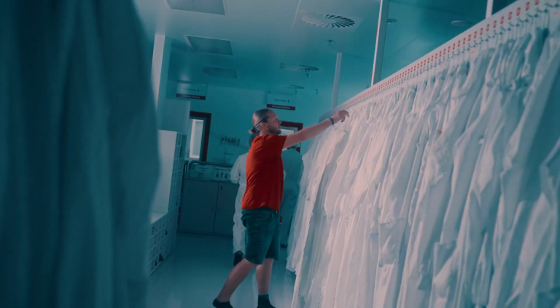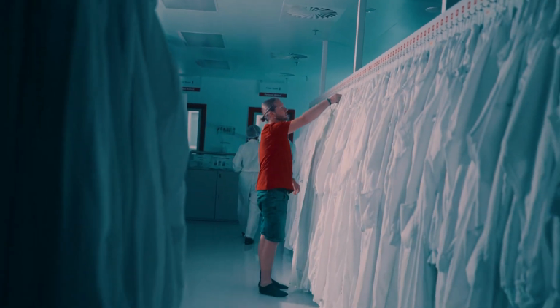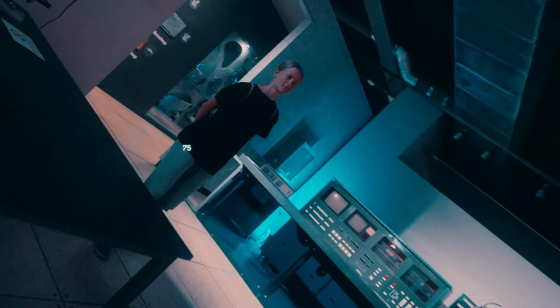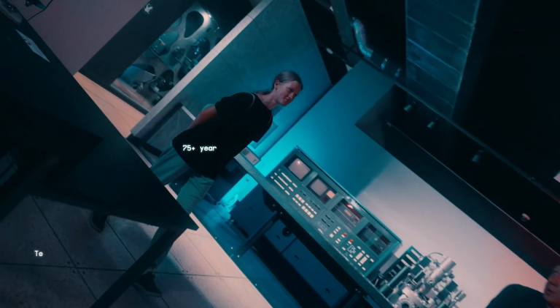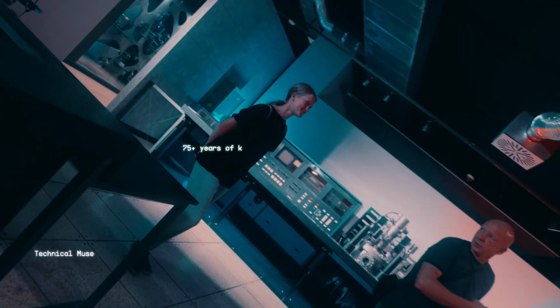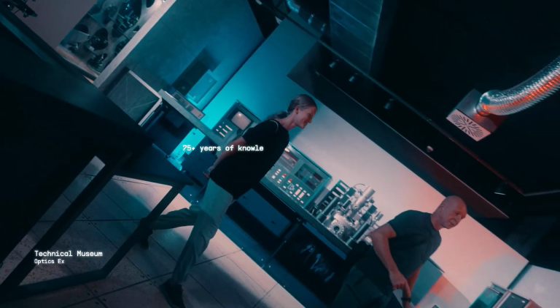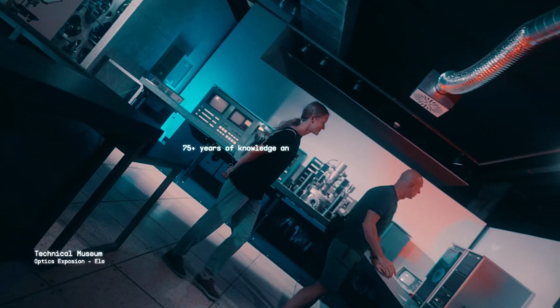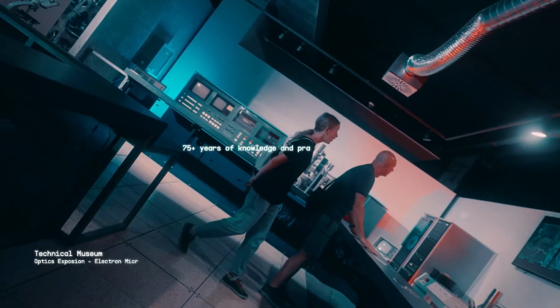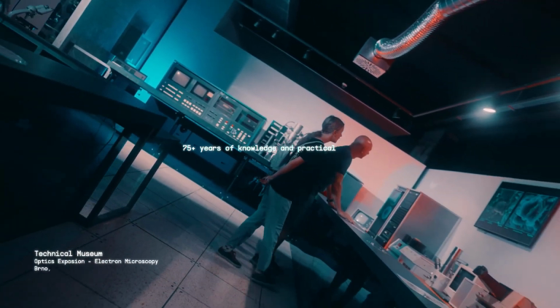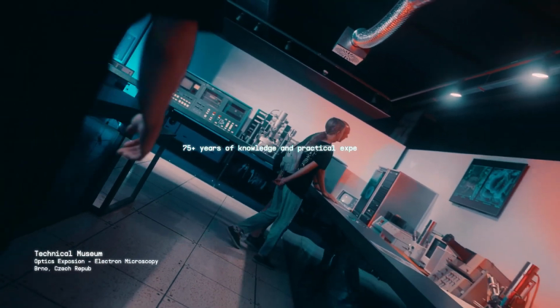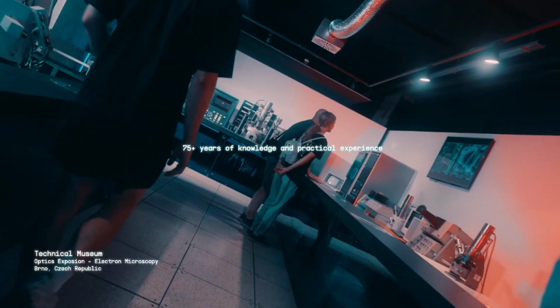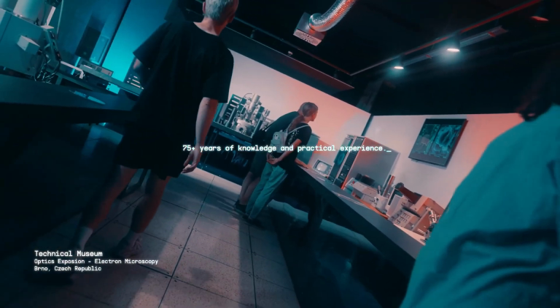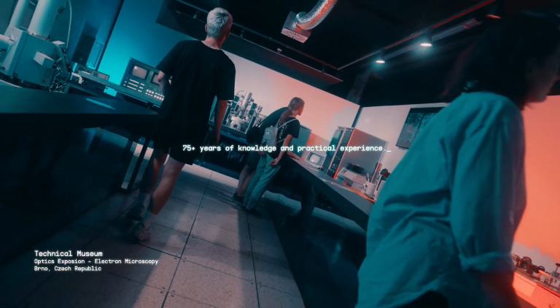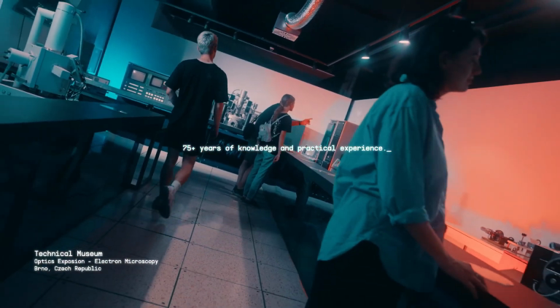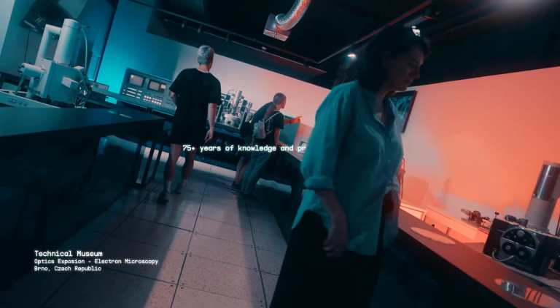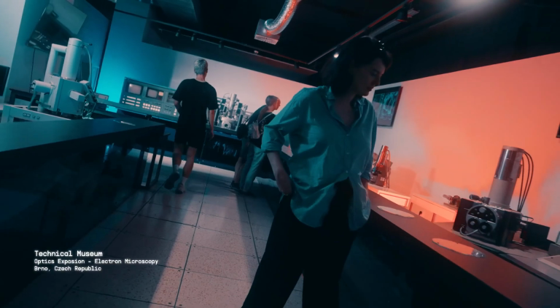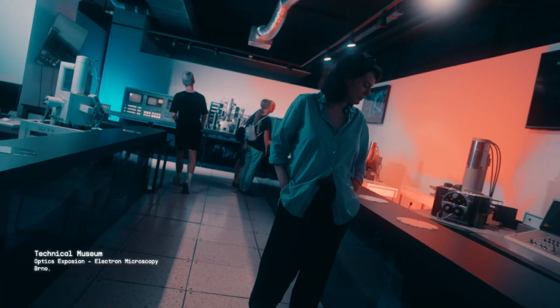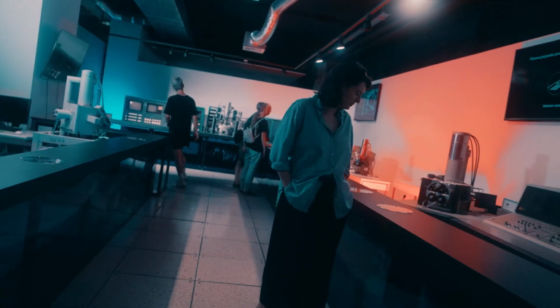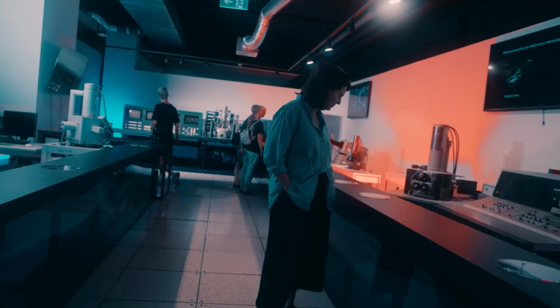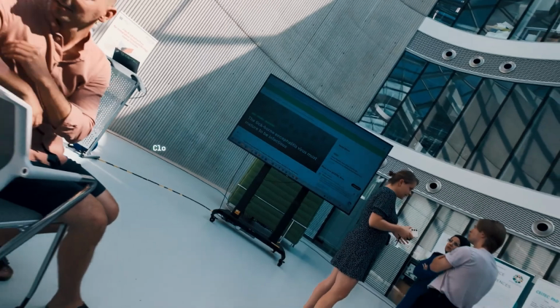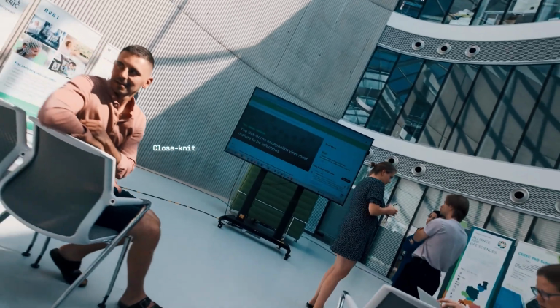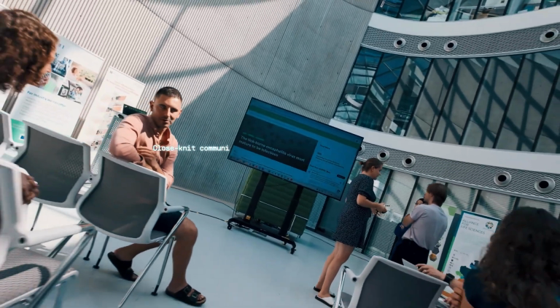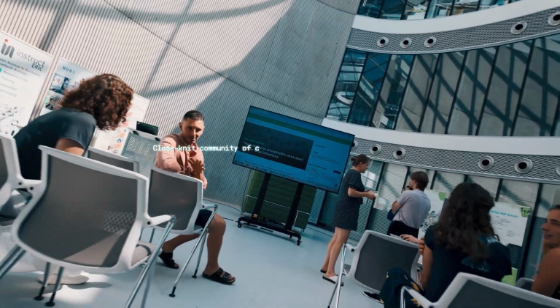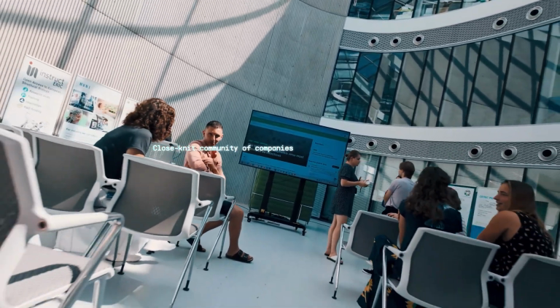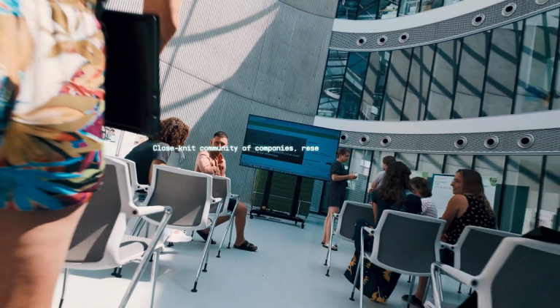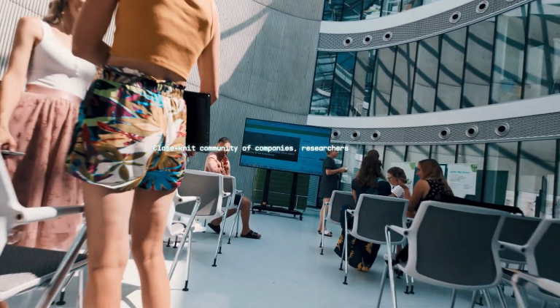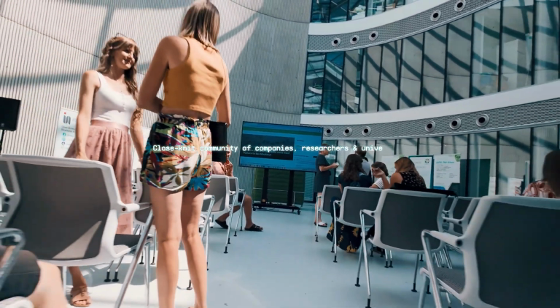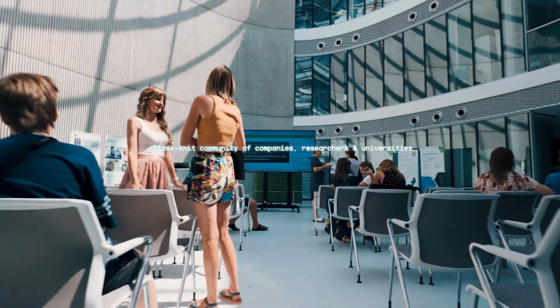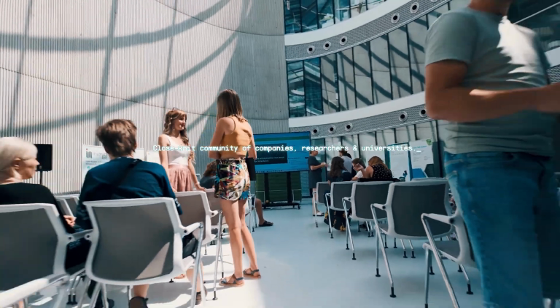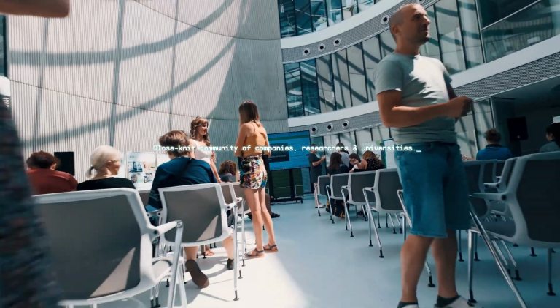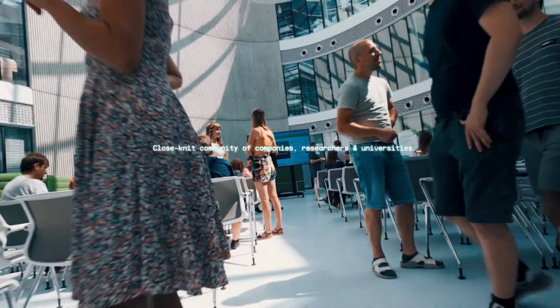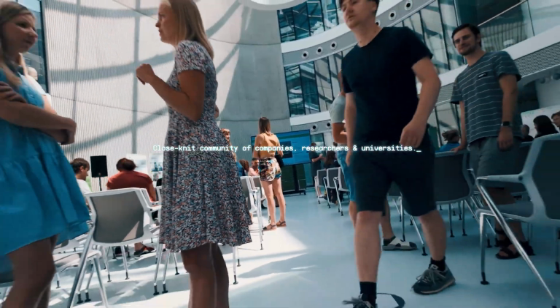Our success is built on more than 75 years of accumulated knowledge and practical experience, shared among our close-knit community of companies, researchers, and universities.